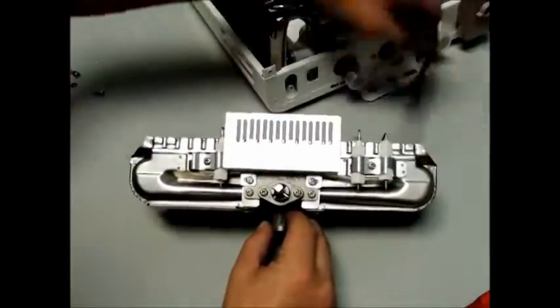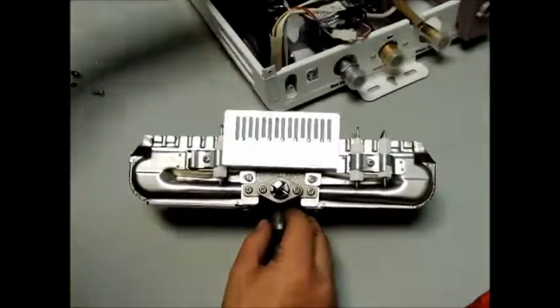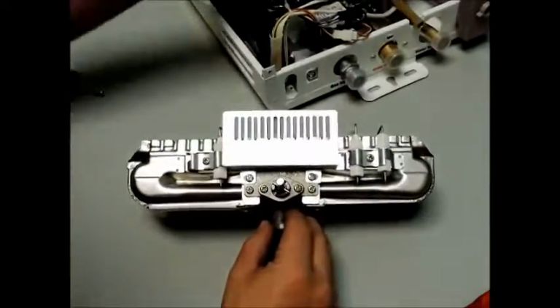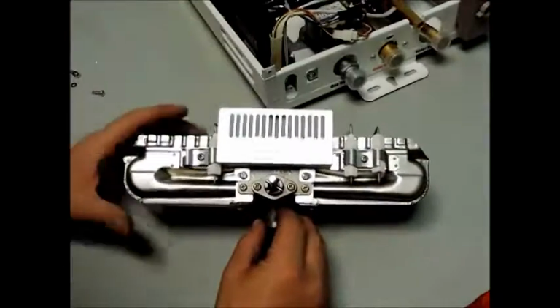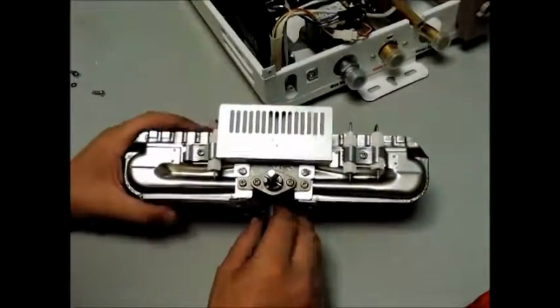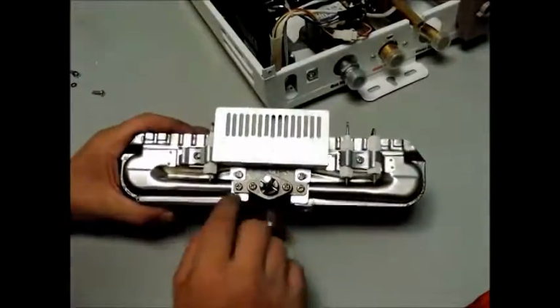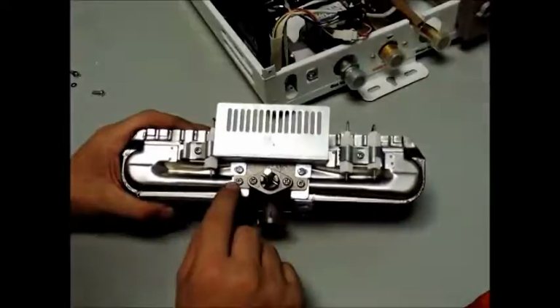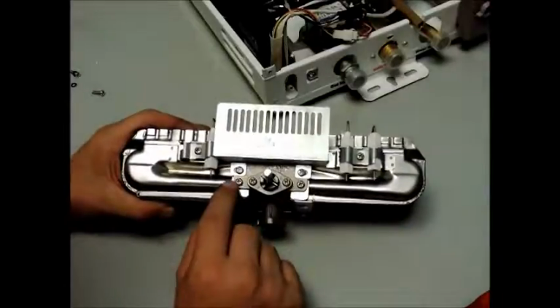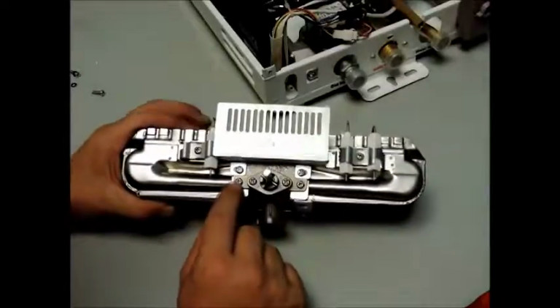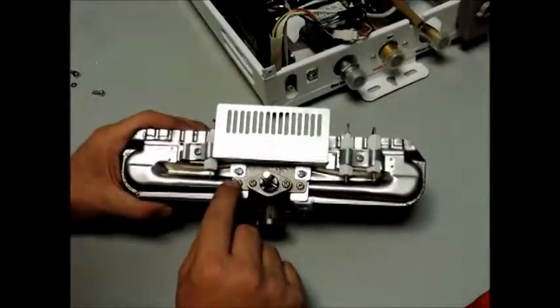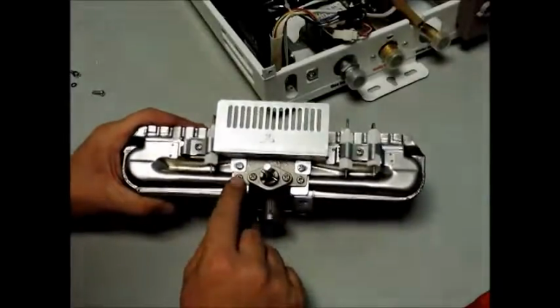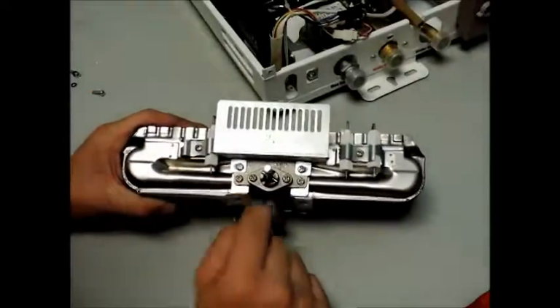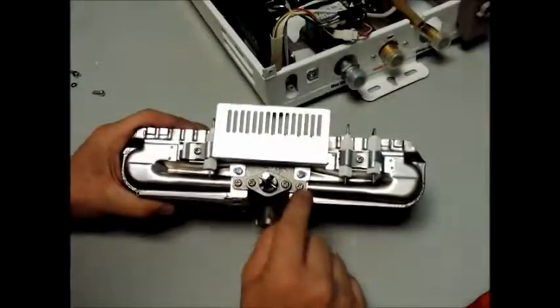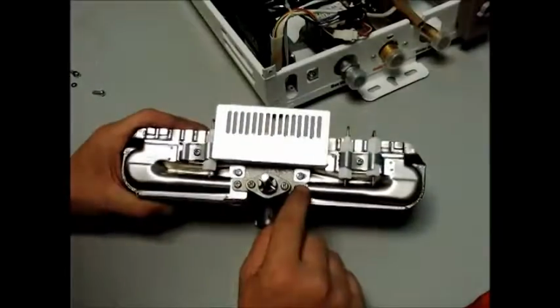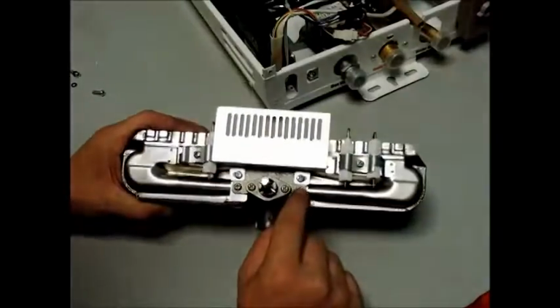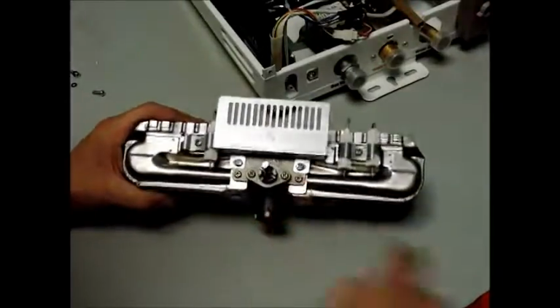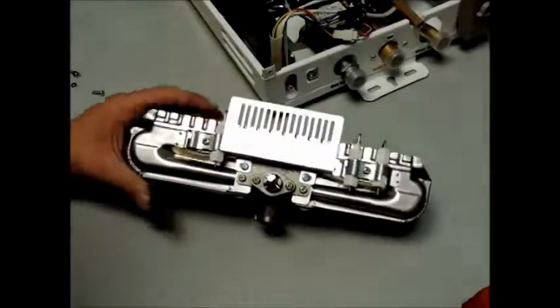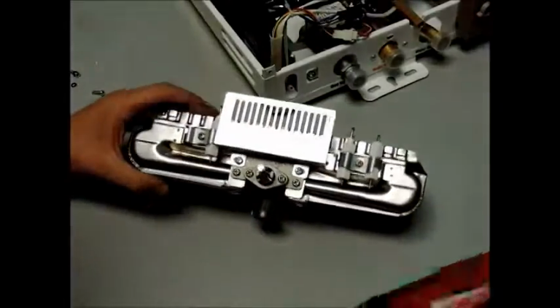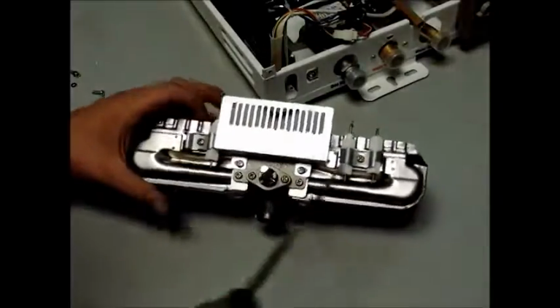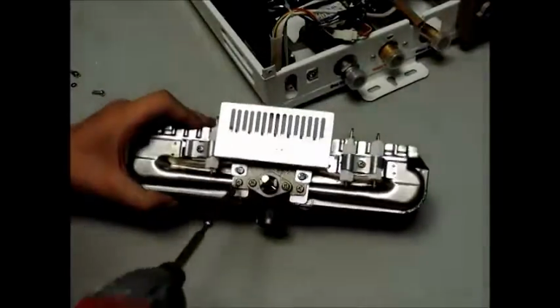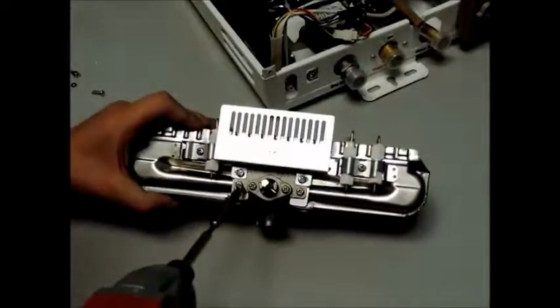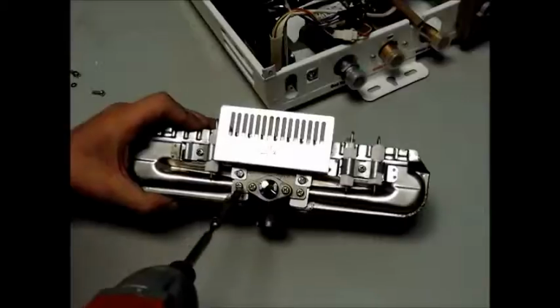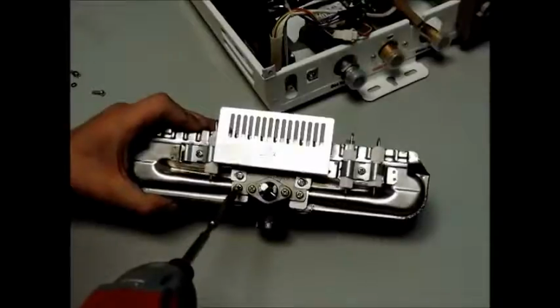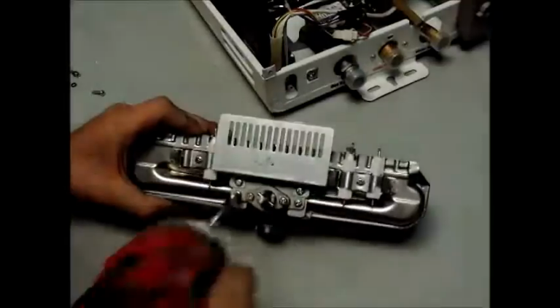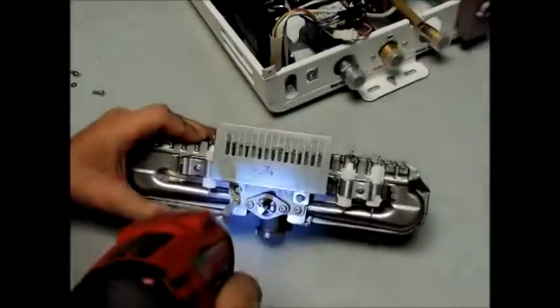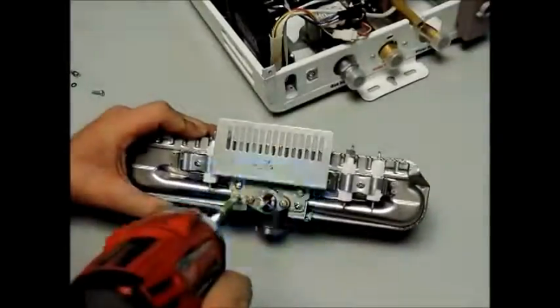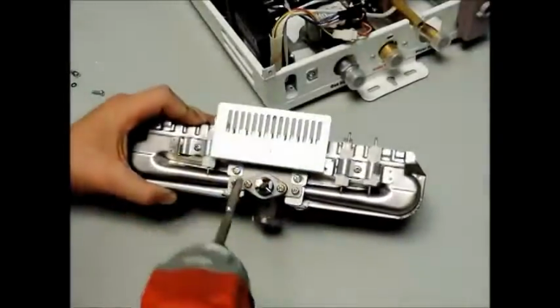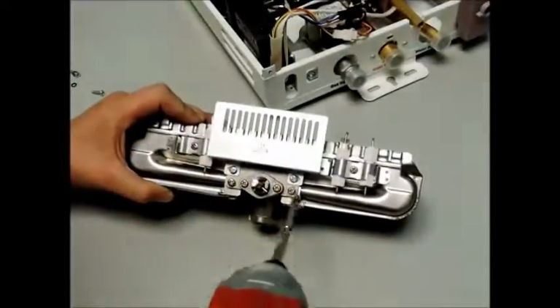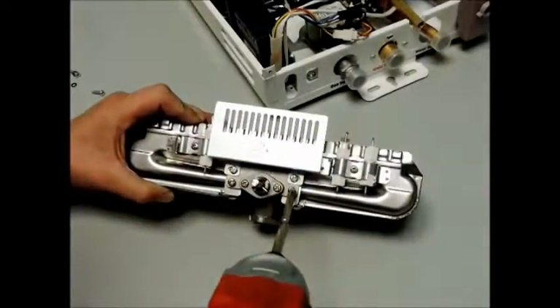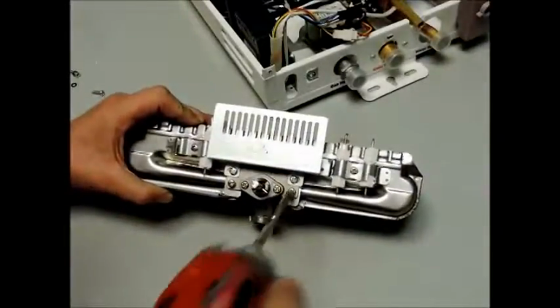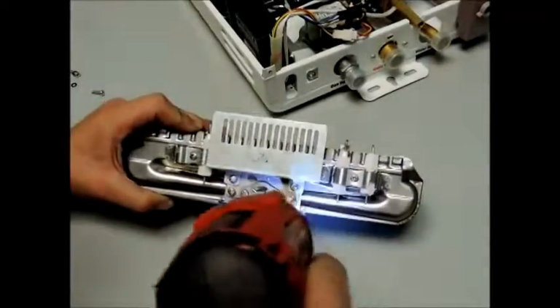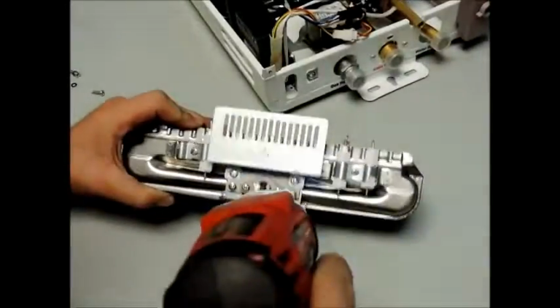At this point, you may want to separate your burner rail from the rest of the assembly by removing the two brass colored screws, followed by the two silver screws to remove the flame guard.